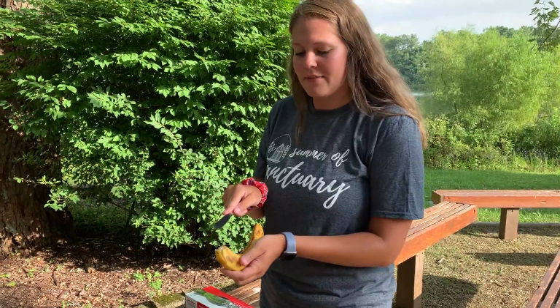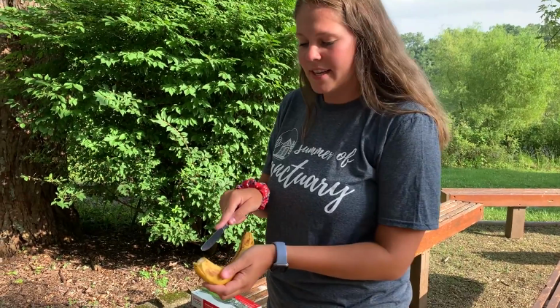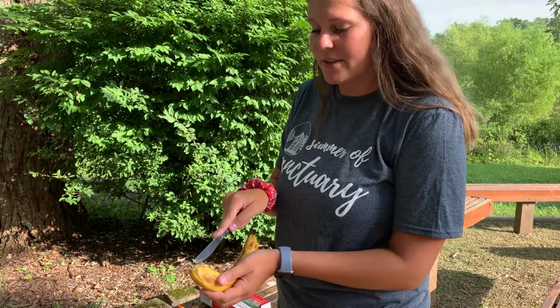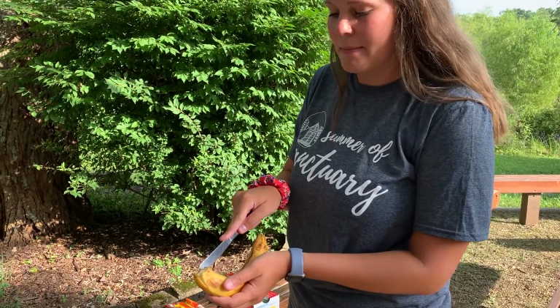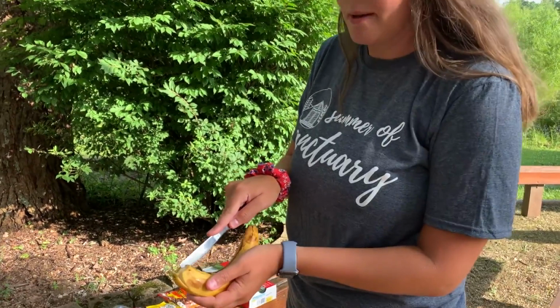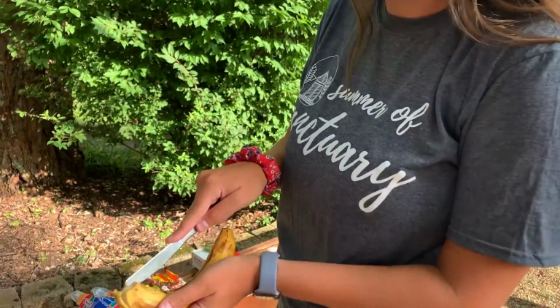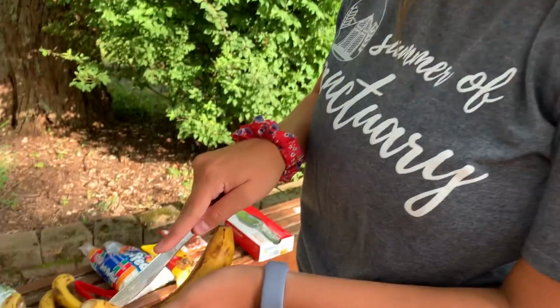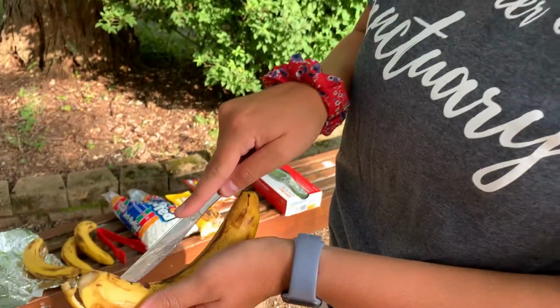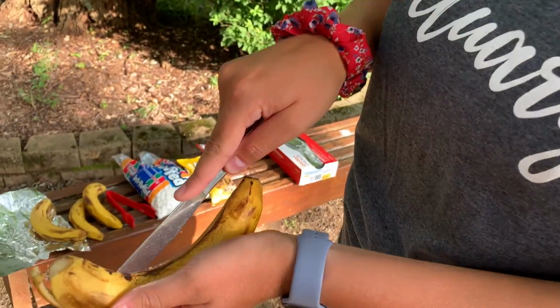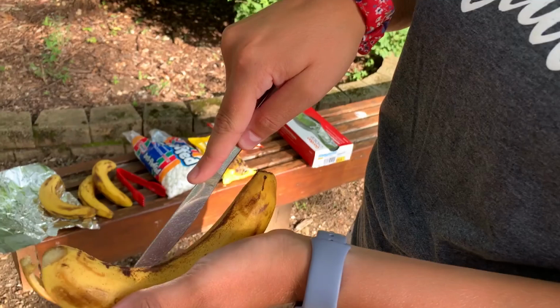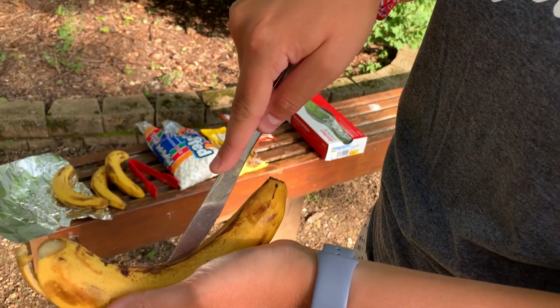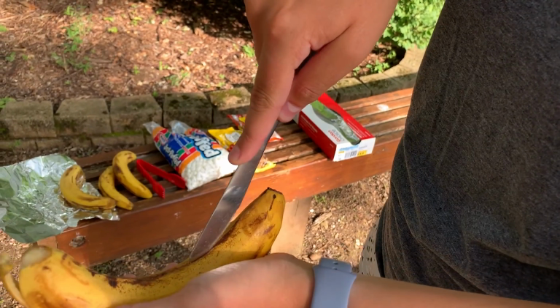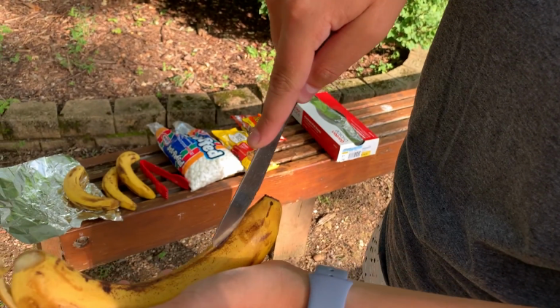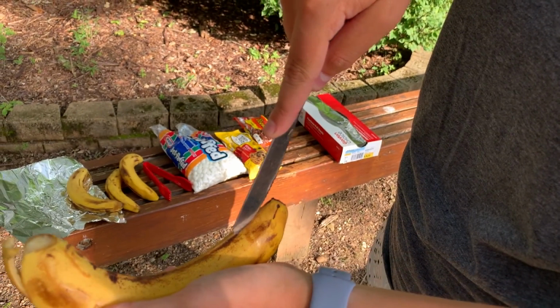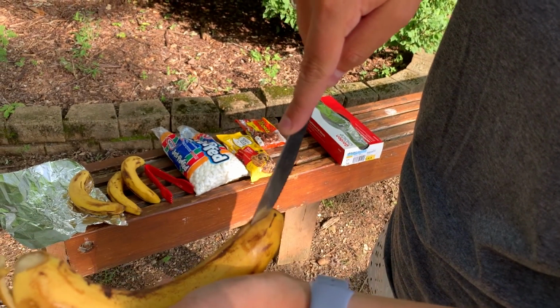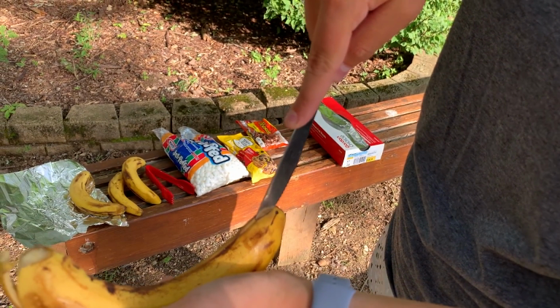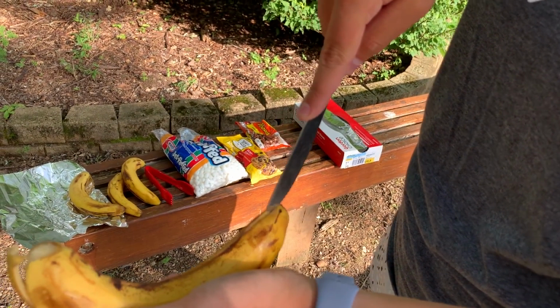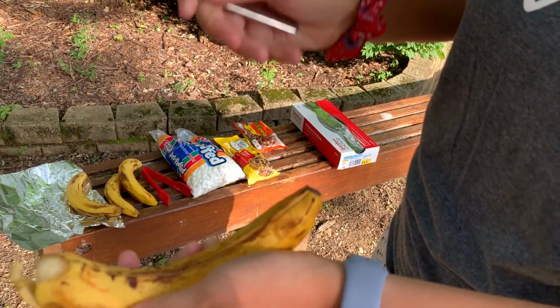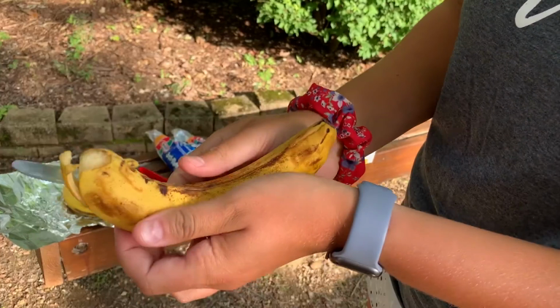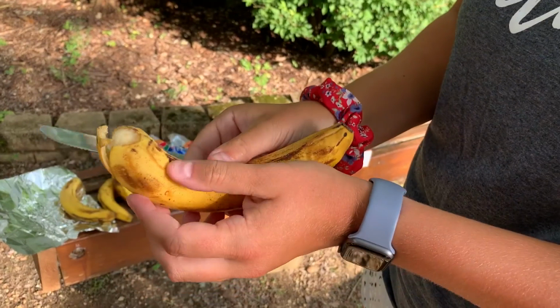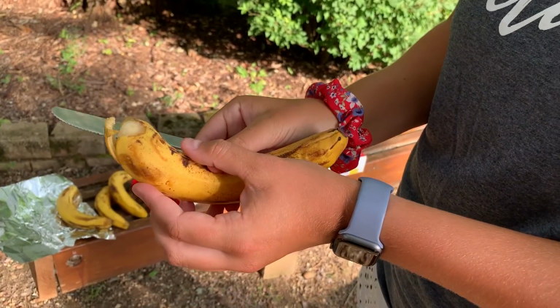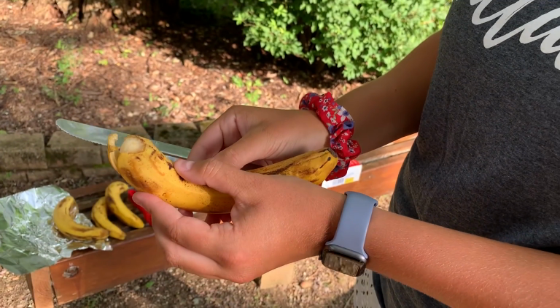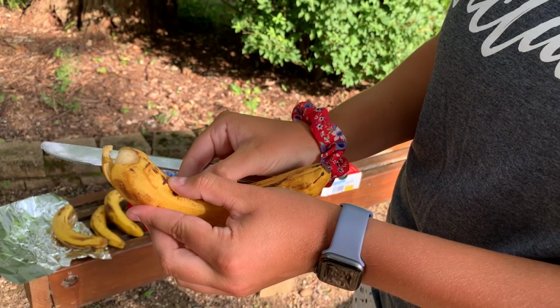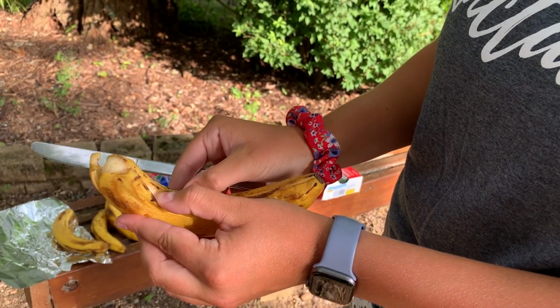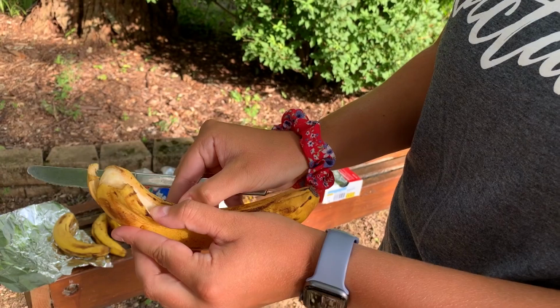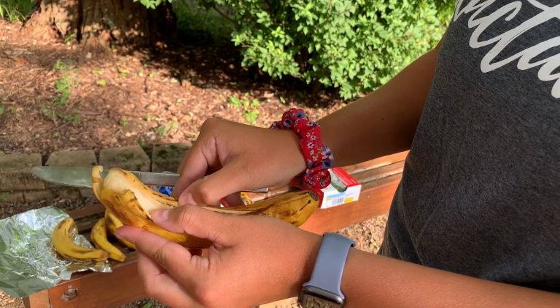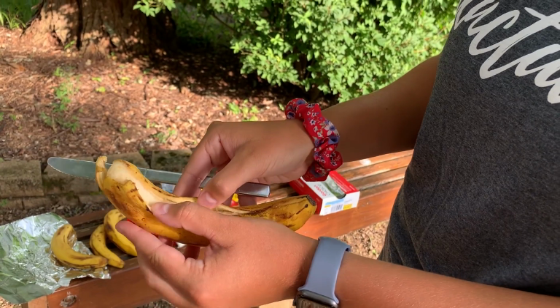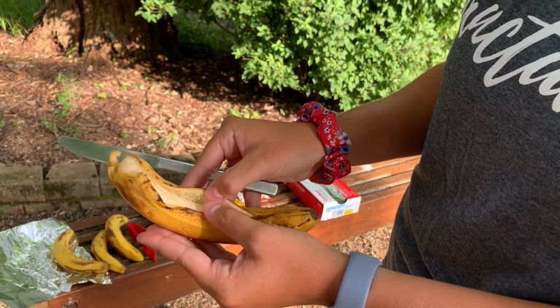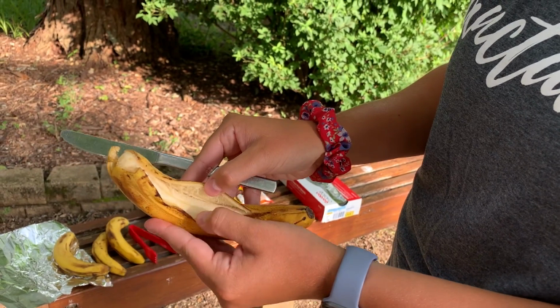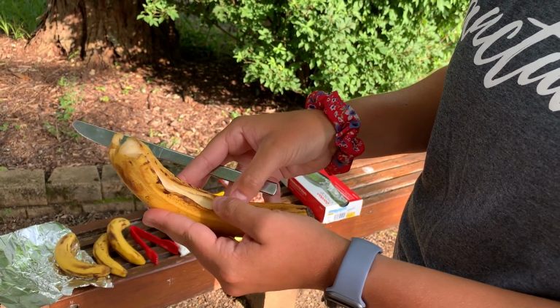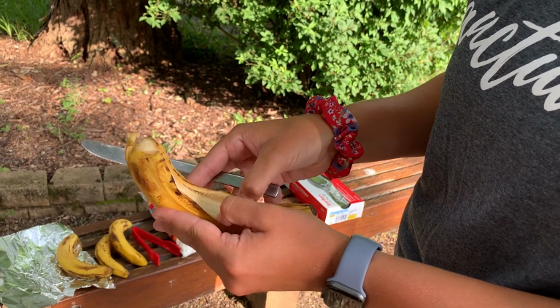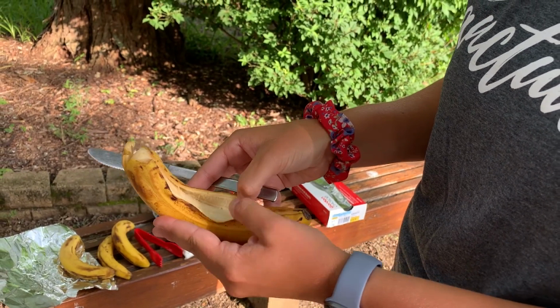The first thing that I do for my banana boat is I'm going to cut along the peel. It's important to keep the banana in the peel — you don't need to cut the actual banana in half, just the peel.